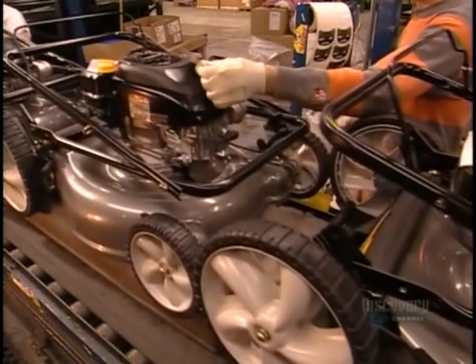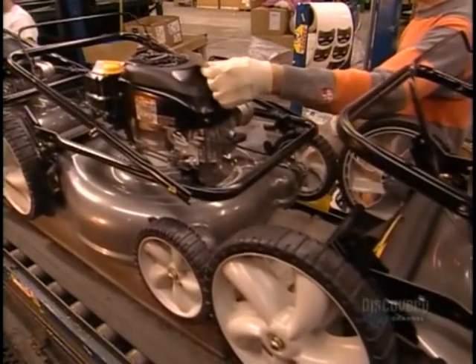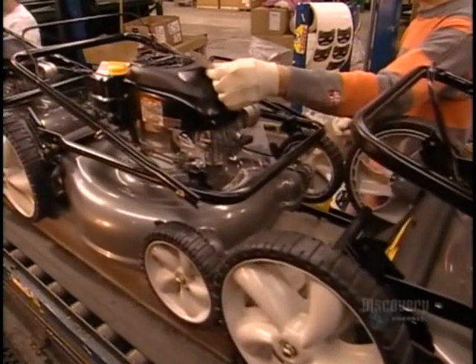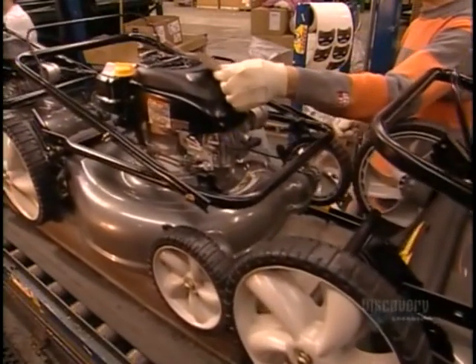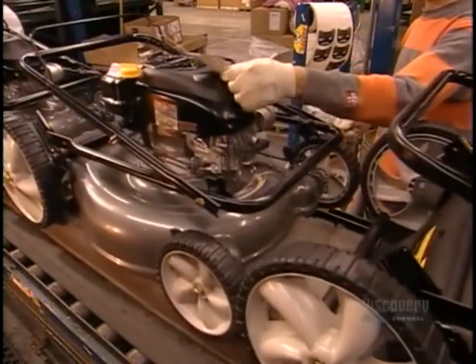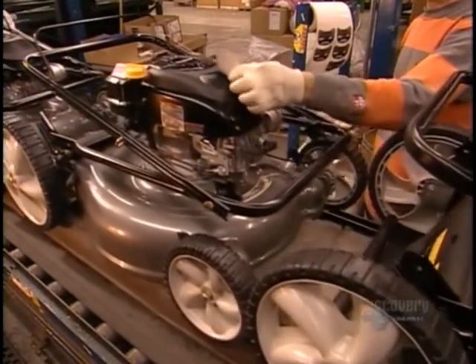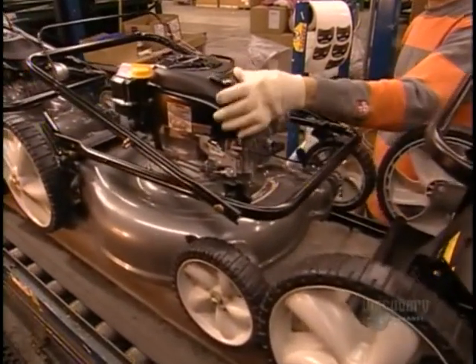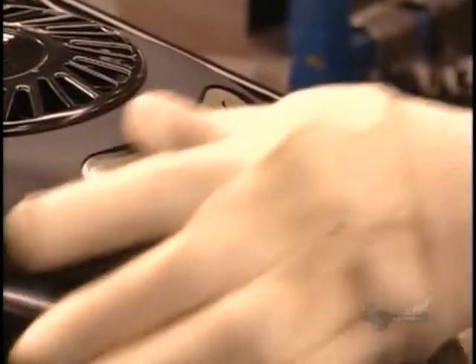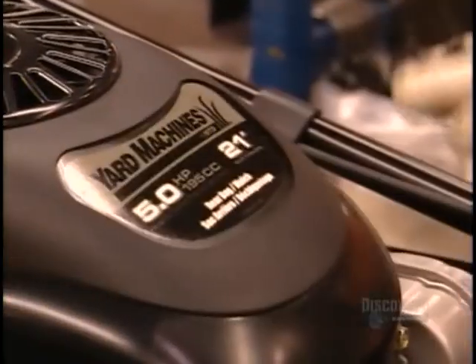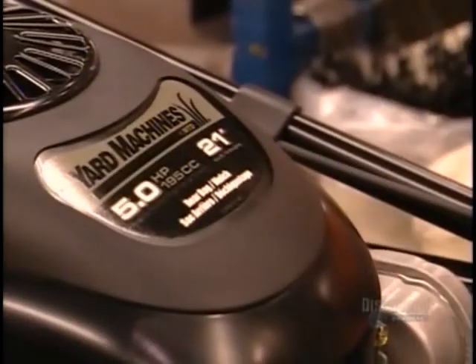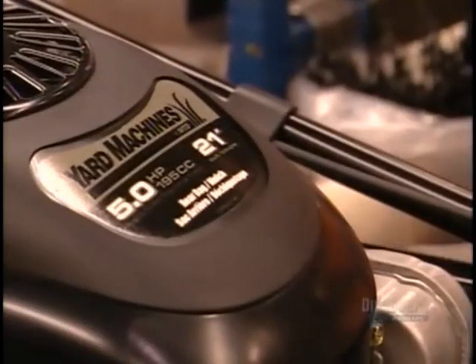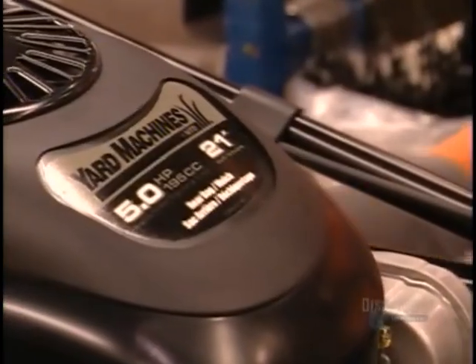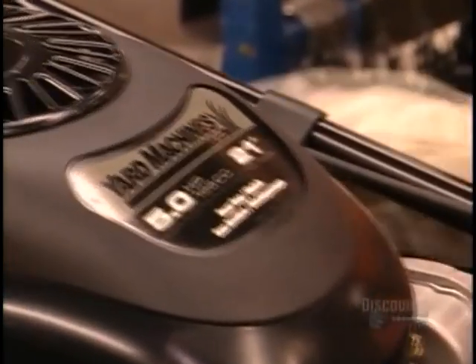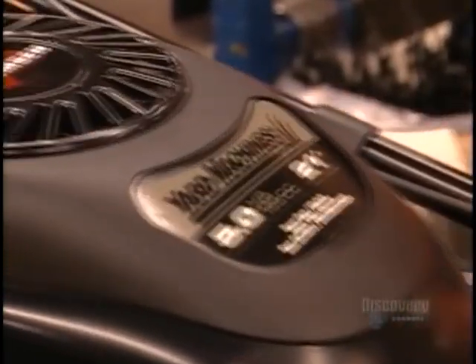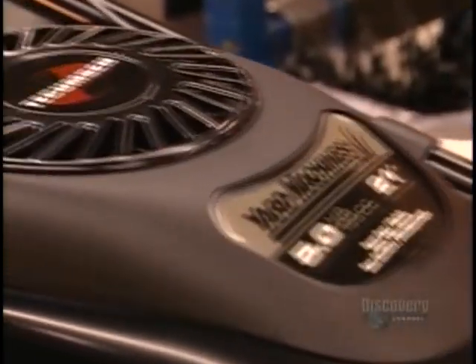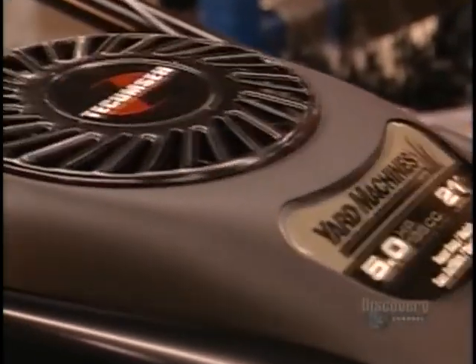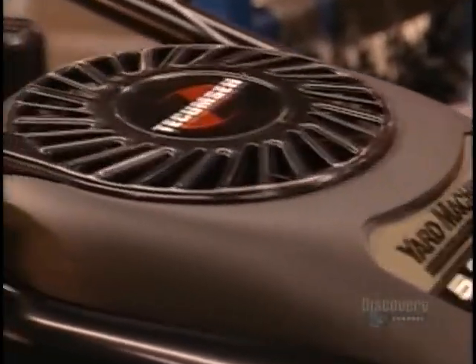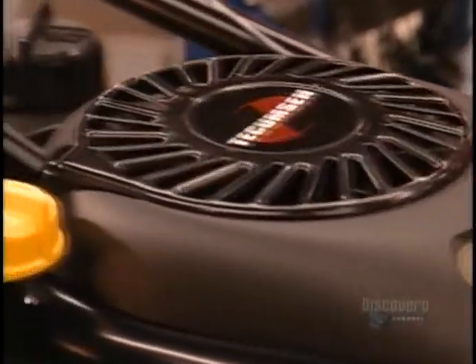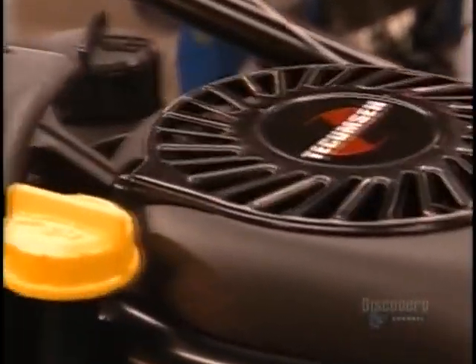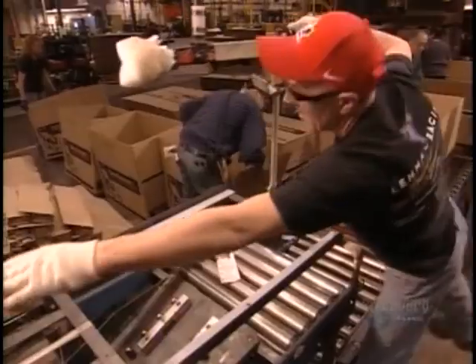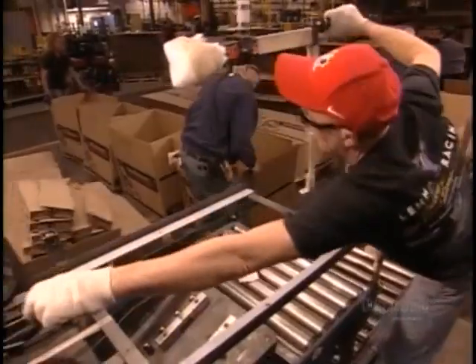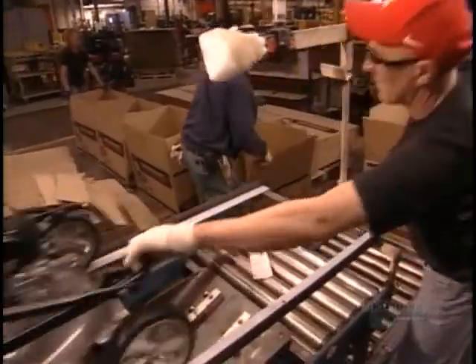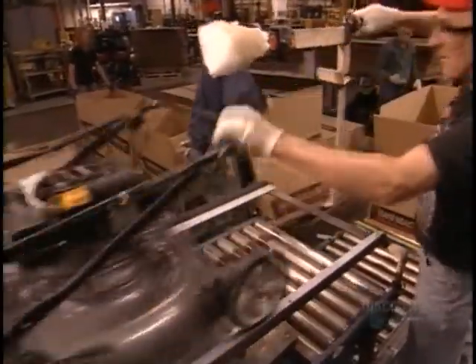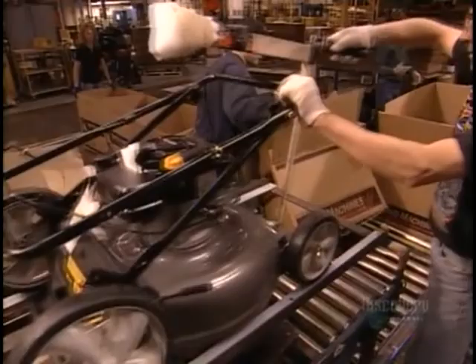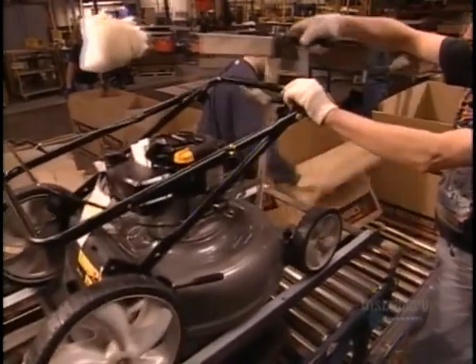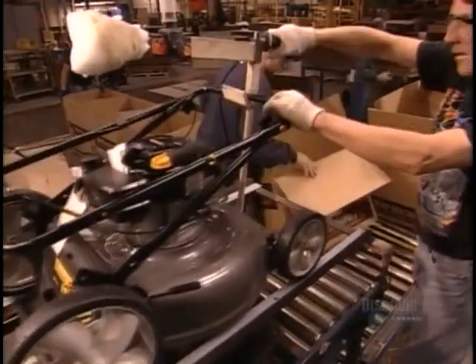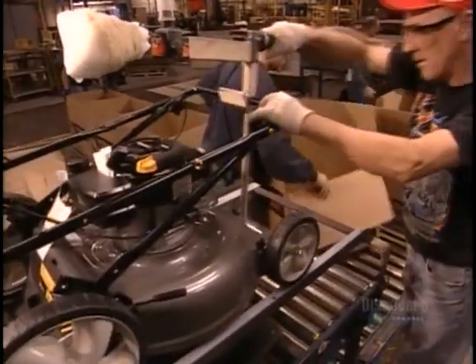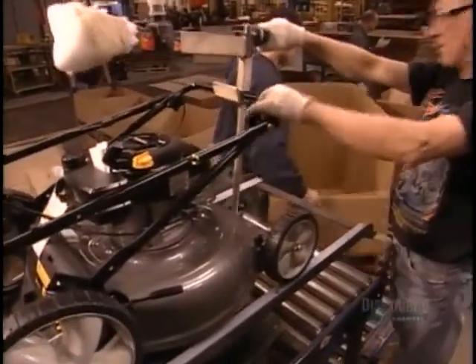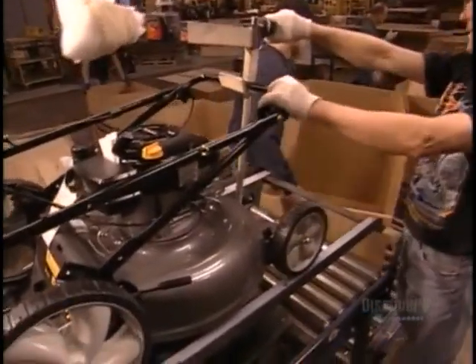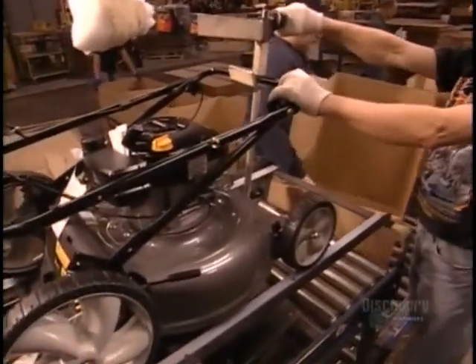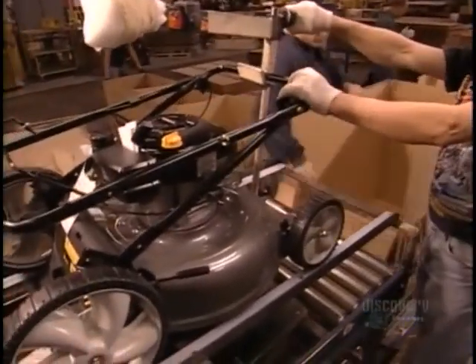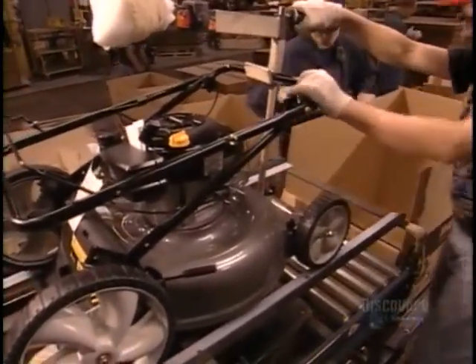Finally, workers apply labels to indicate the mower's horsepower and width. Fill her up with gas and she's ready to cut your lawn down to size.